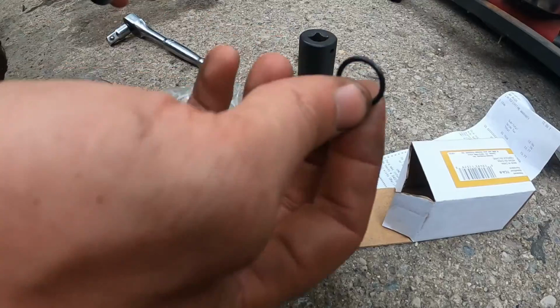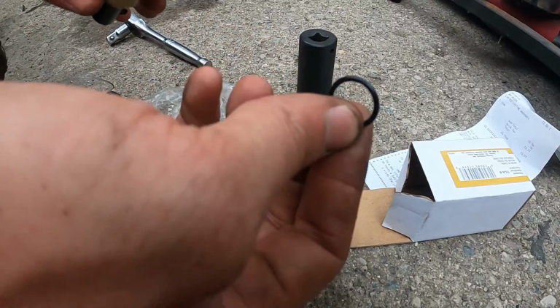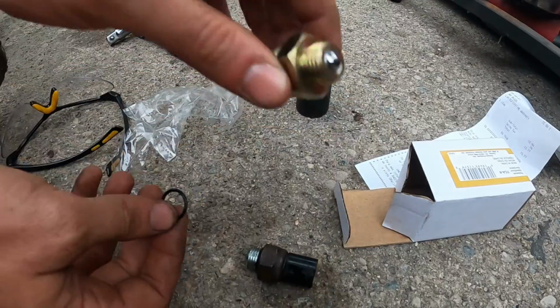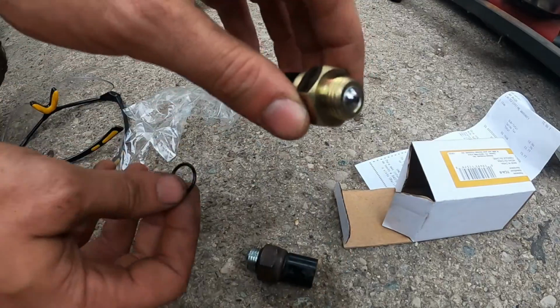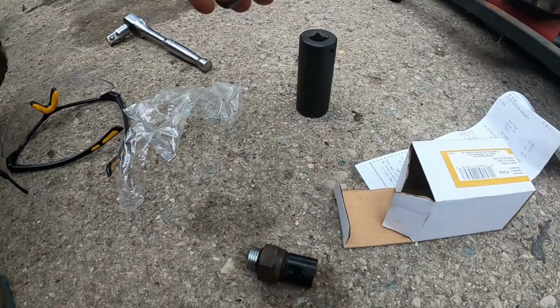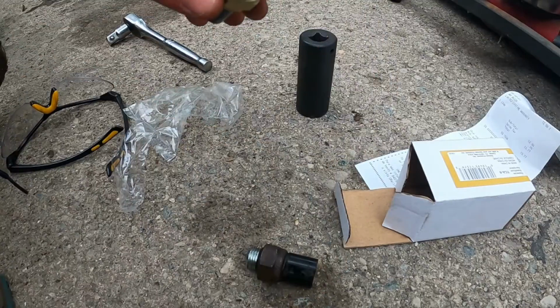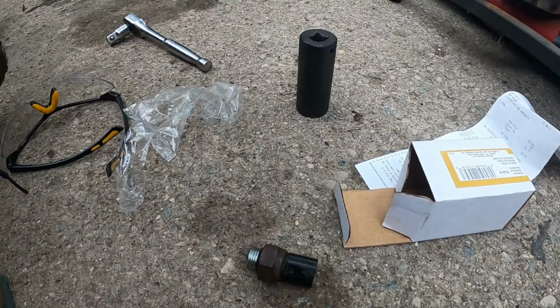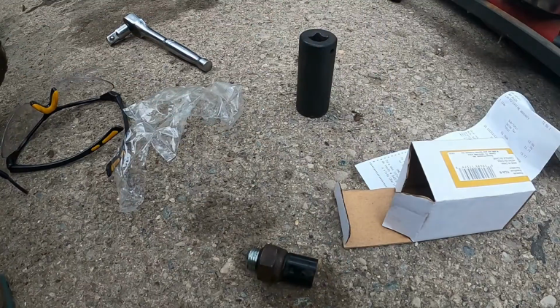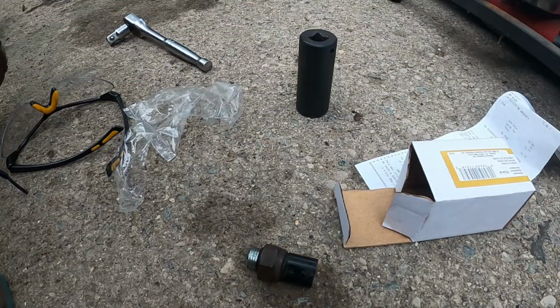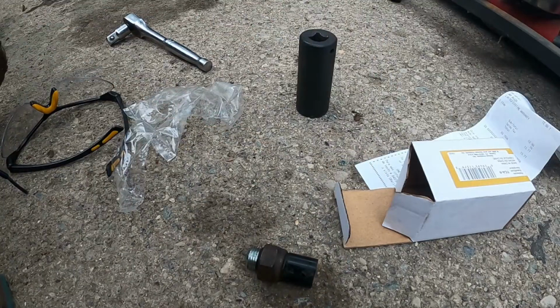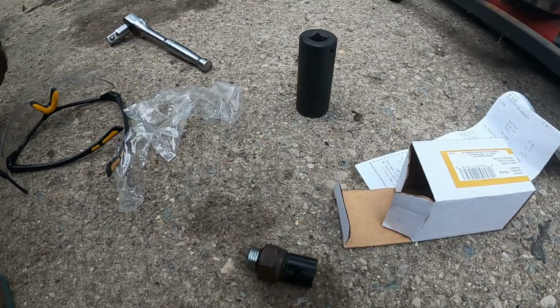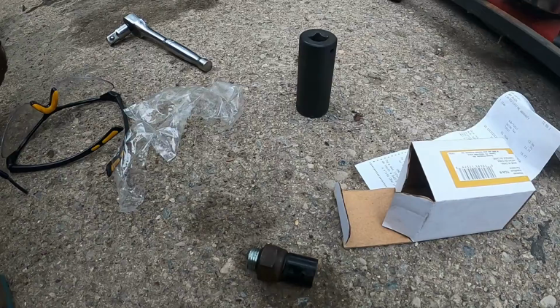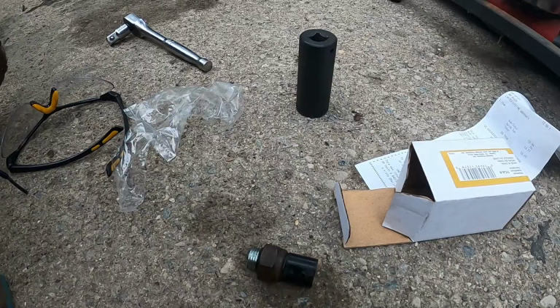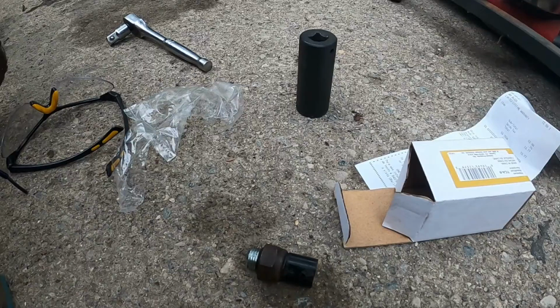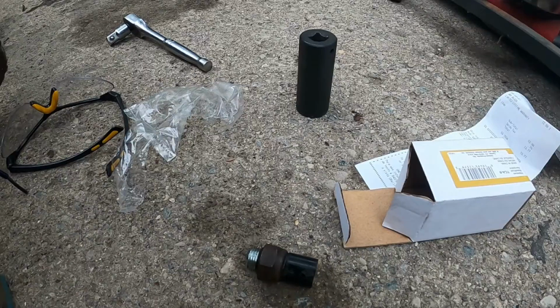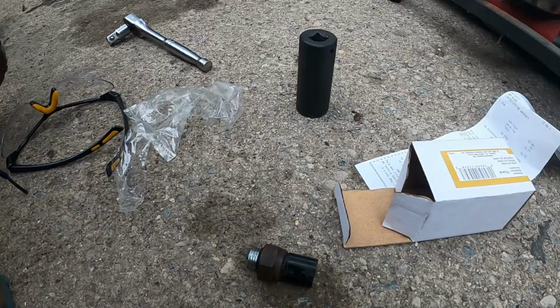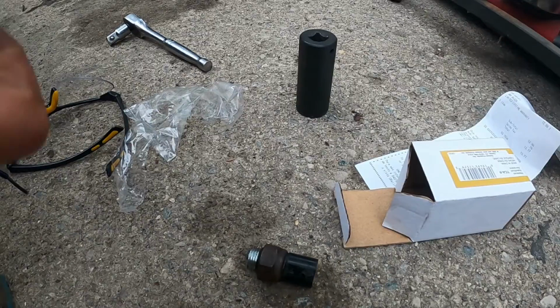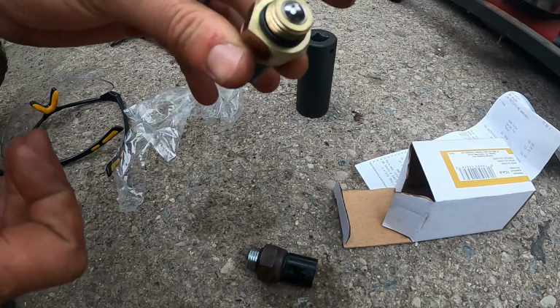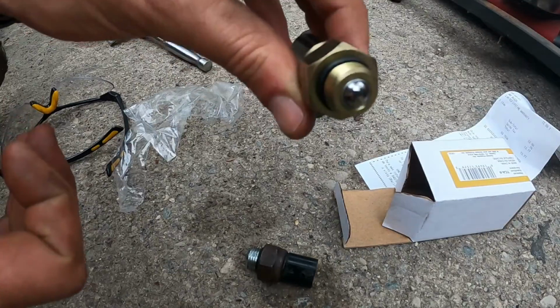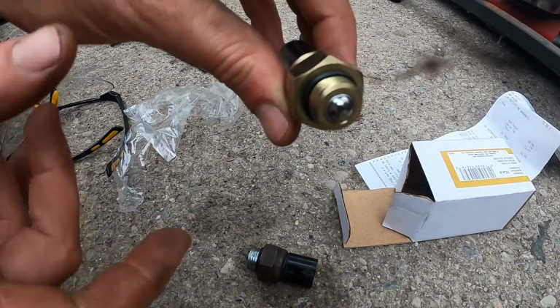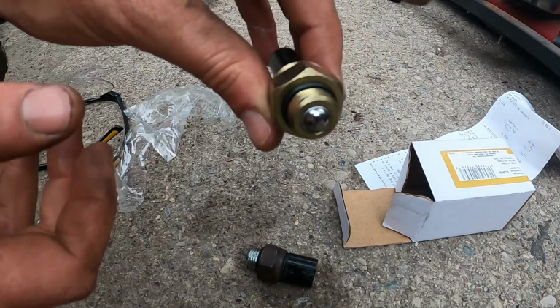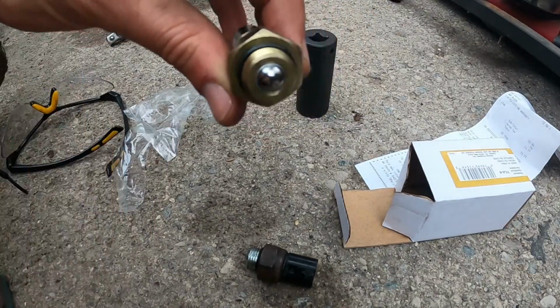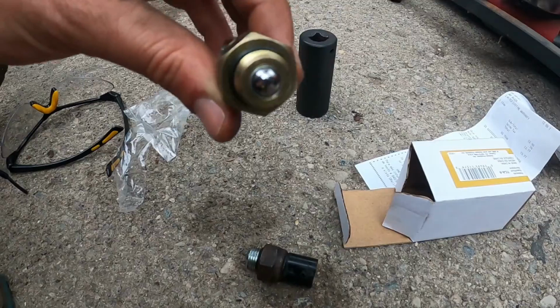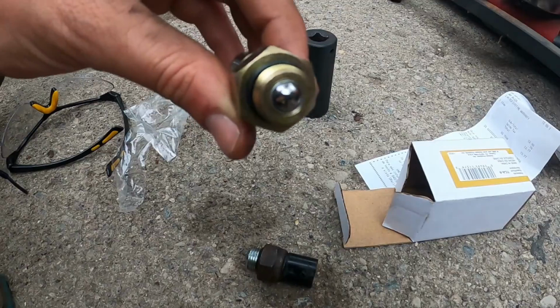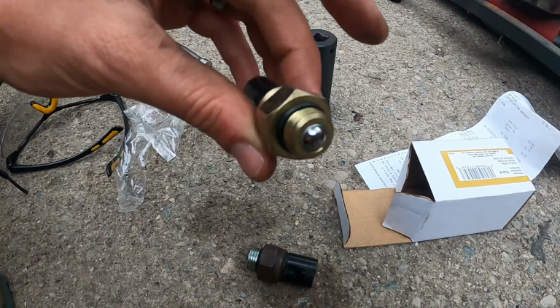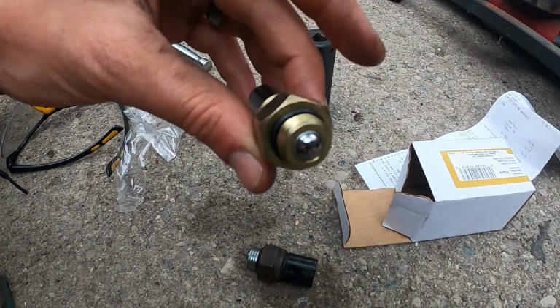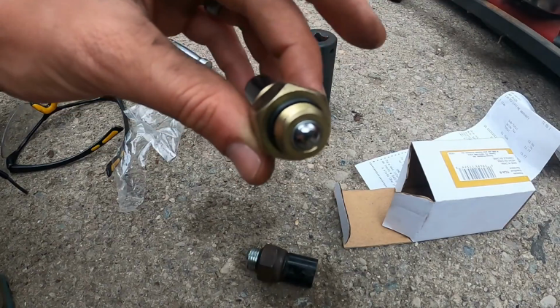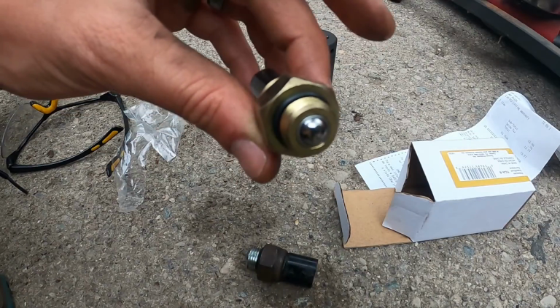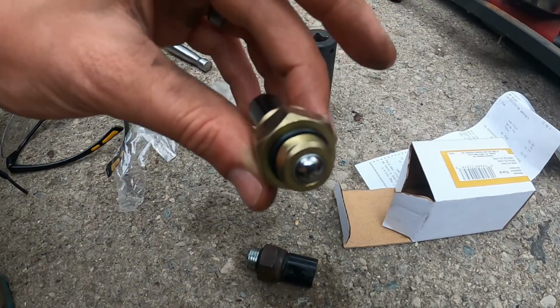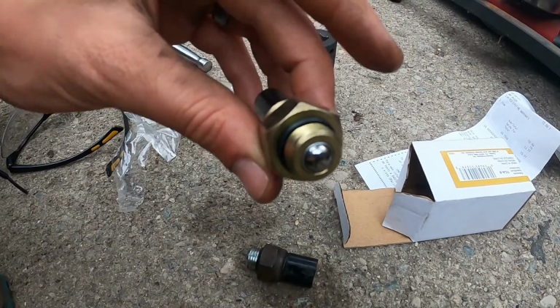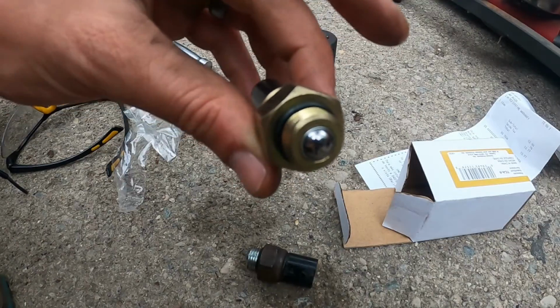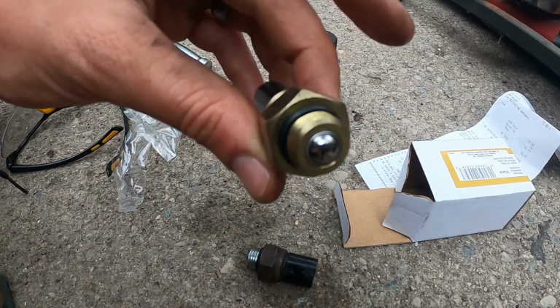The O-ring comes with it and goes on. I like to try to get O-rings just a little wet, whether it's spit, oil, or something, just so that they don't crunch up when they're getting screwed on. This goes on top of the transfer case and we'll put it on using a 7/8 socket.